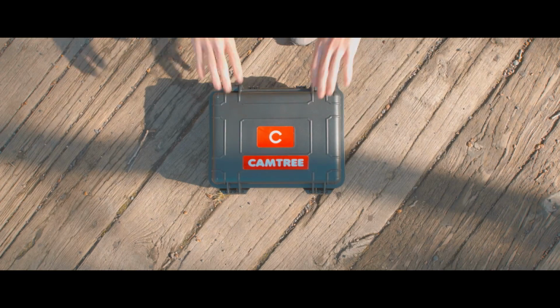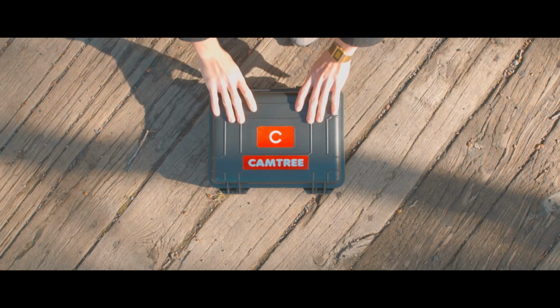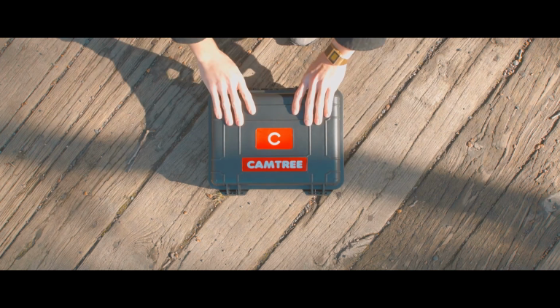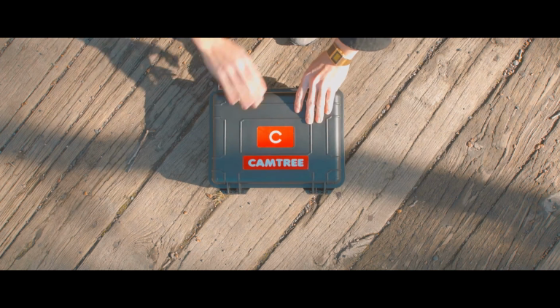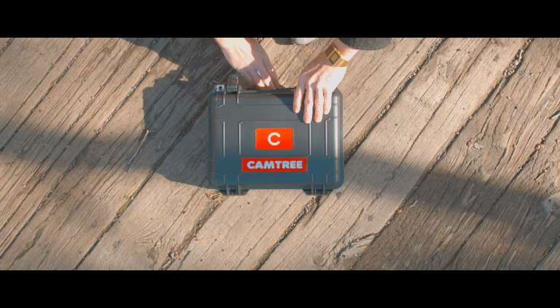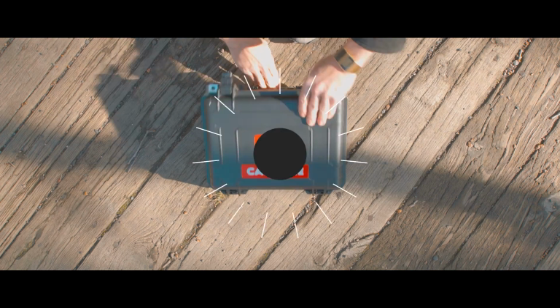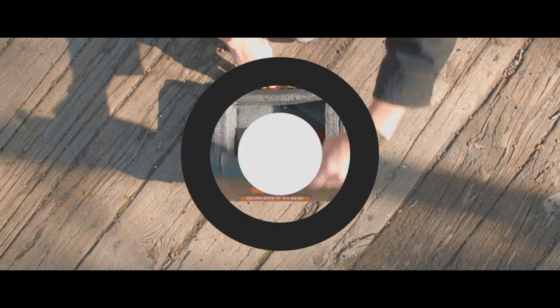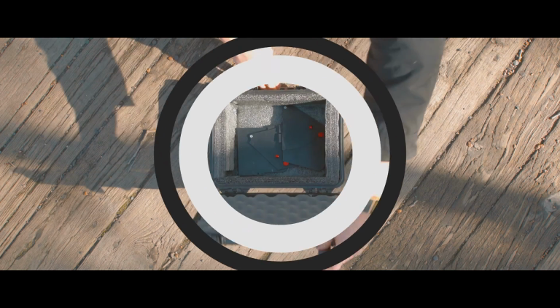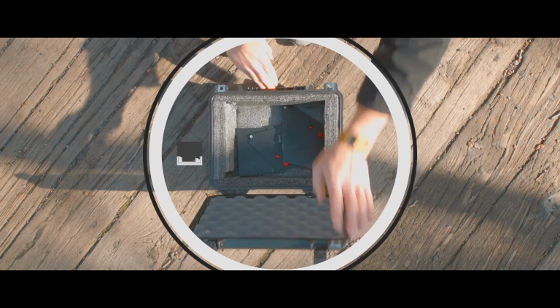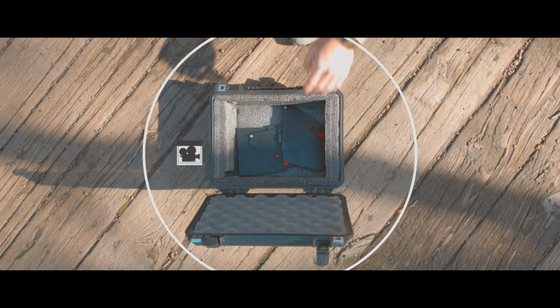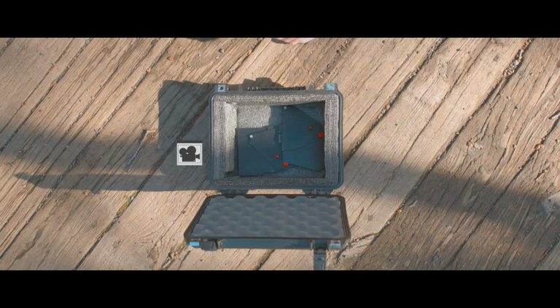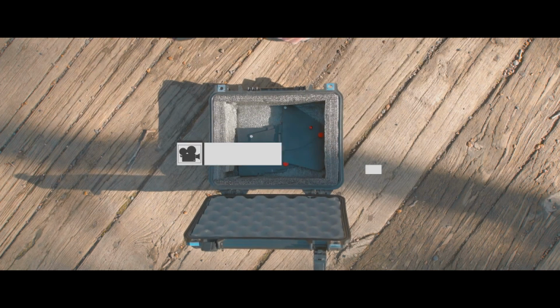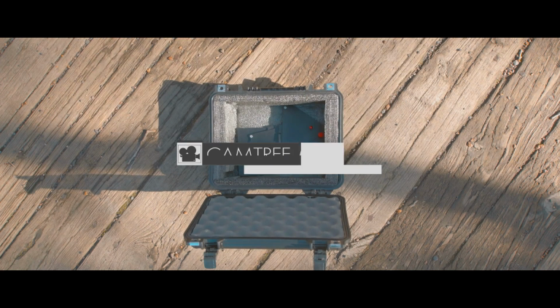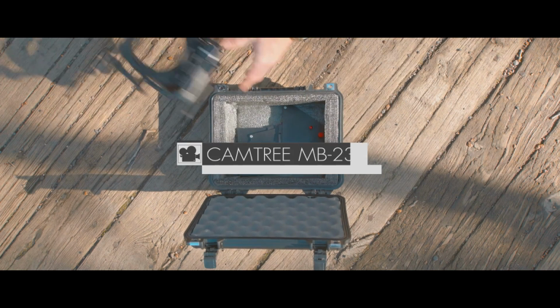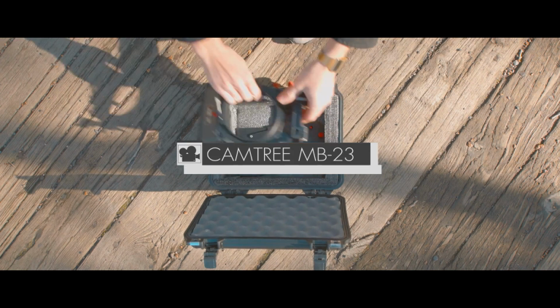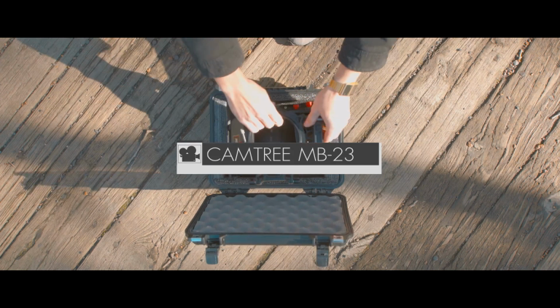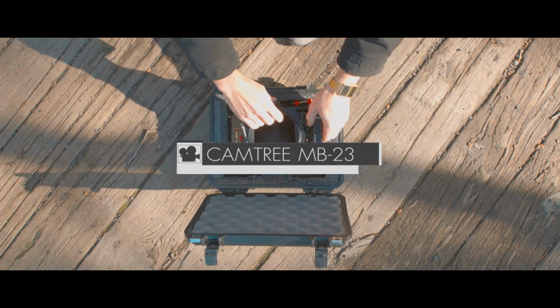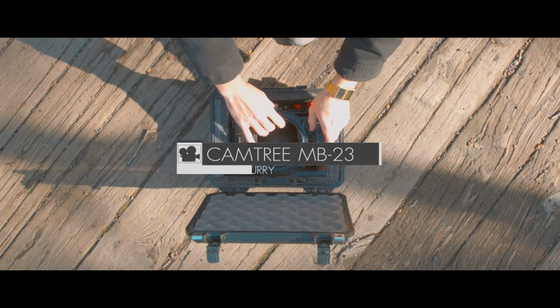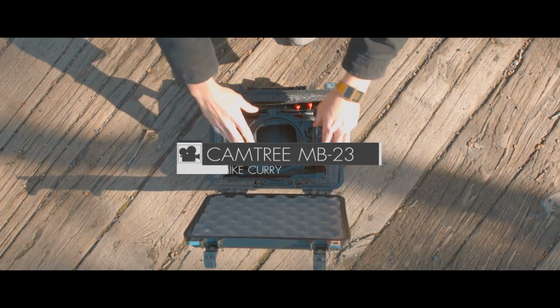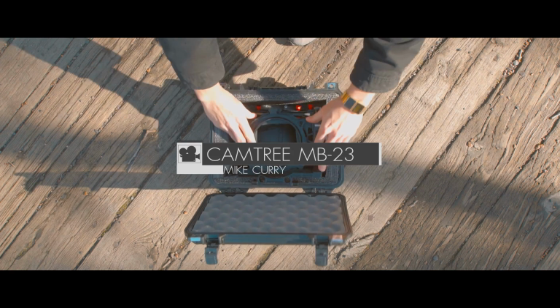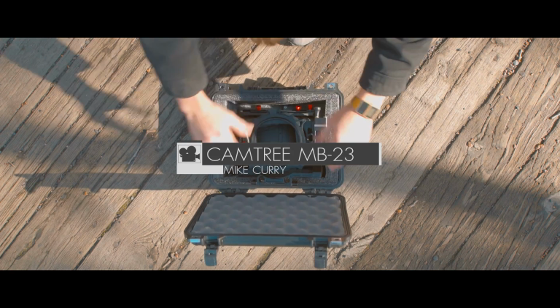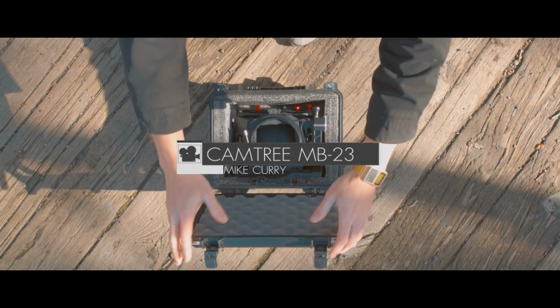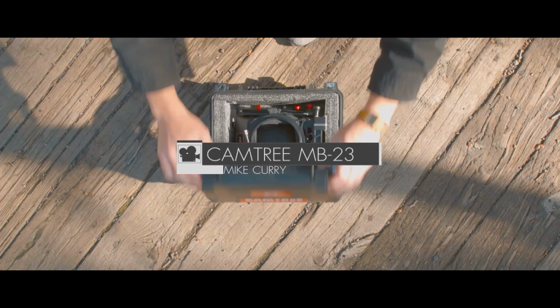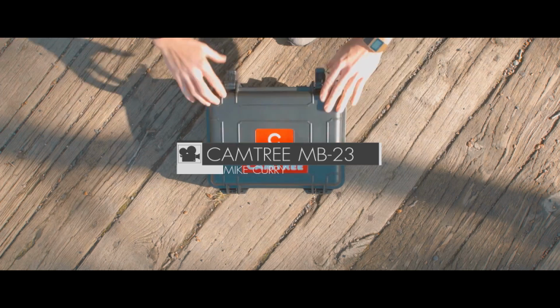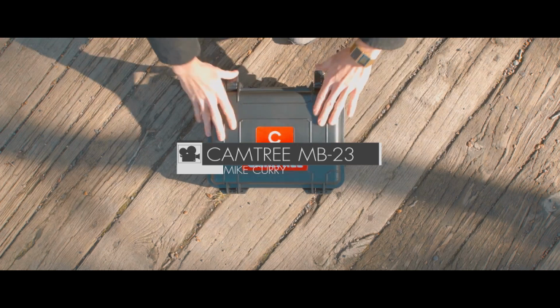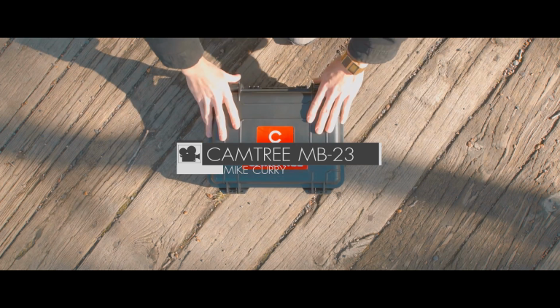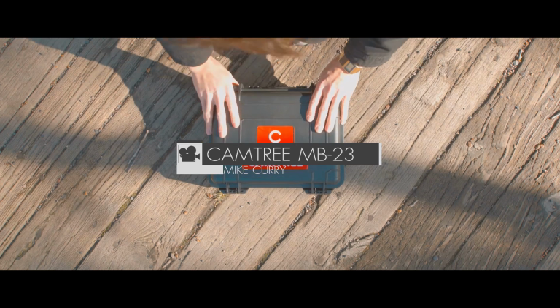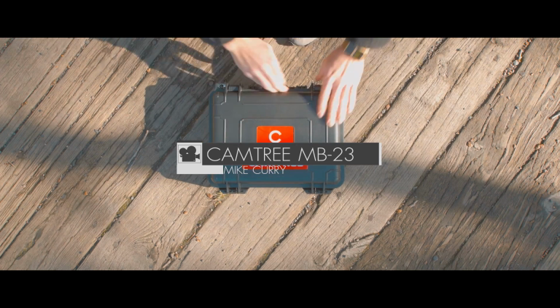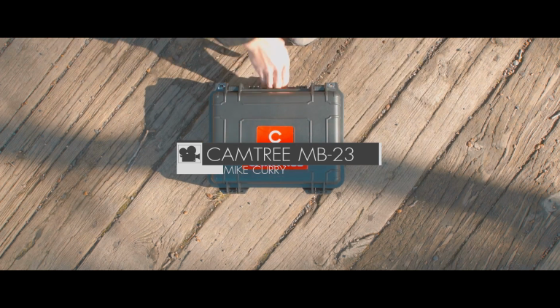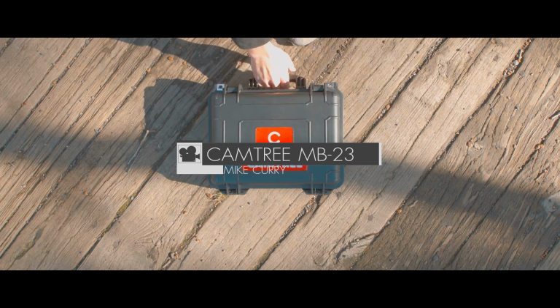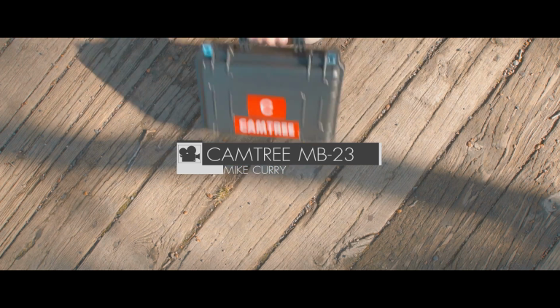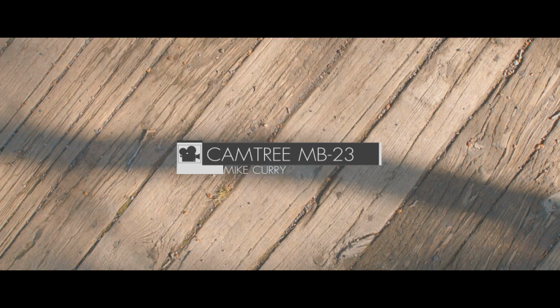Overall, this matte box — I've been very happy with it. It is a phenomenally good deal for the price. Thank you guys for watching.